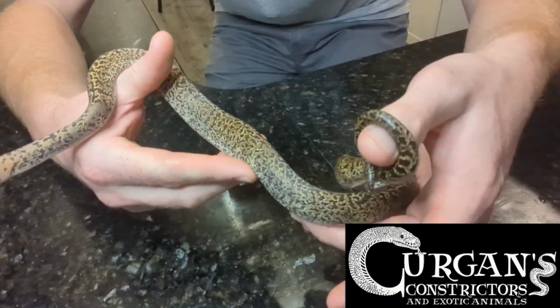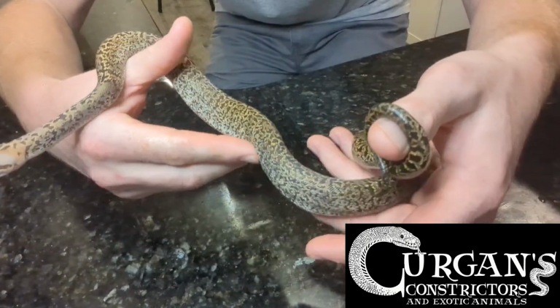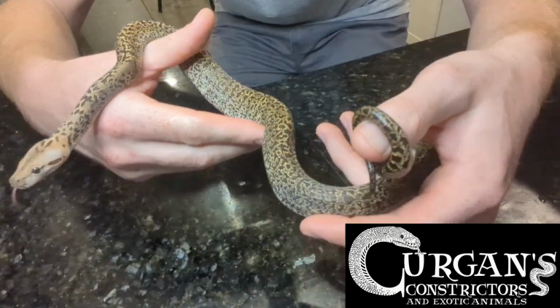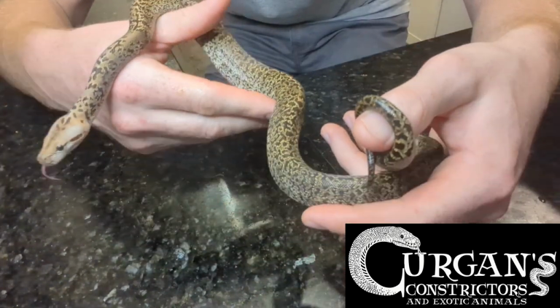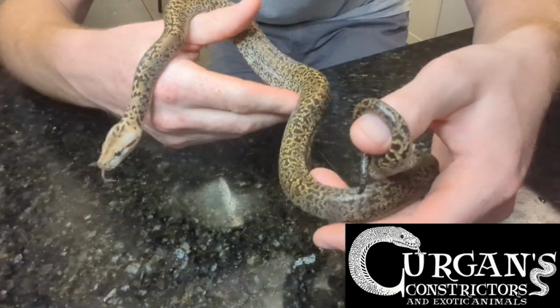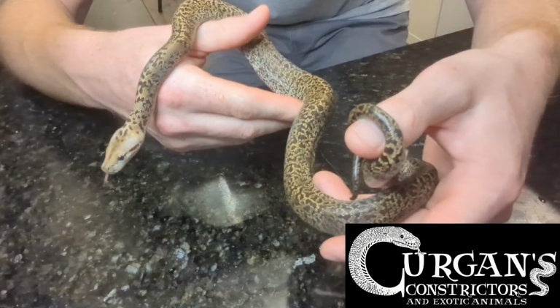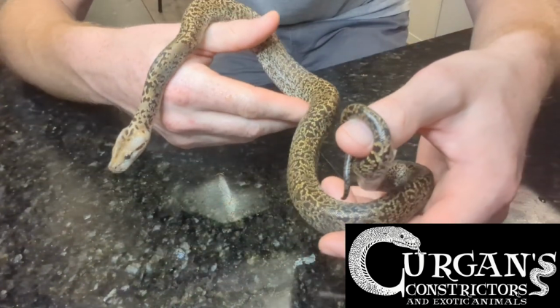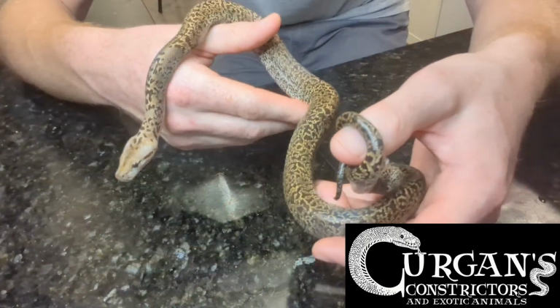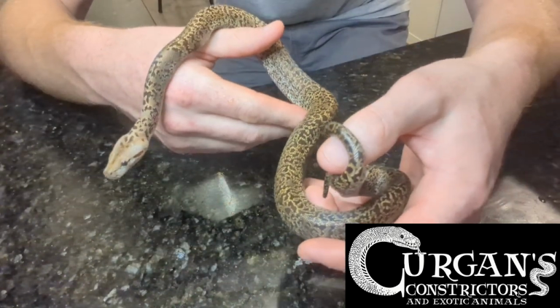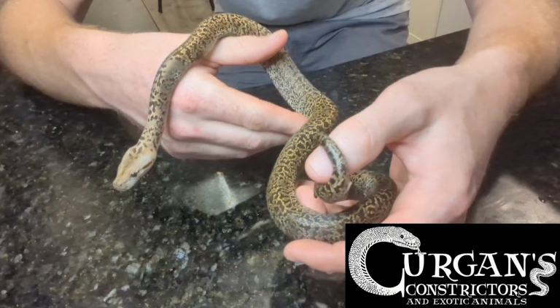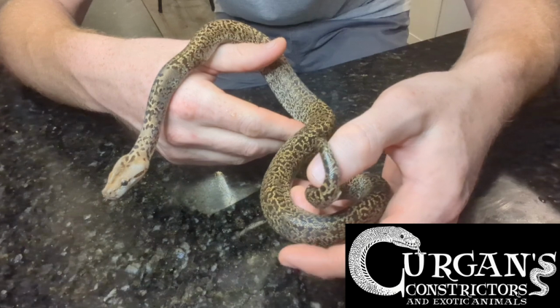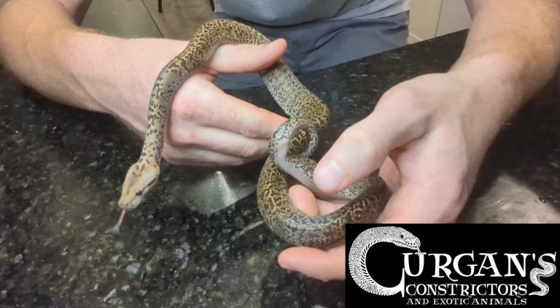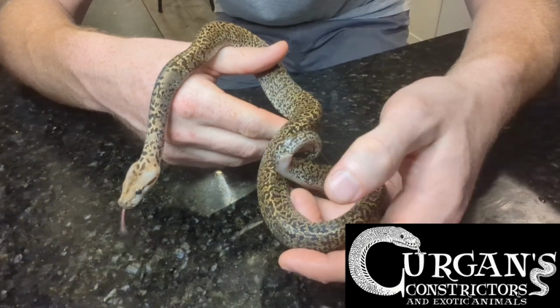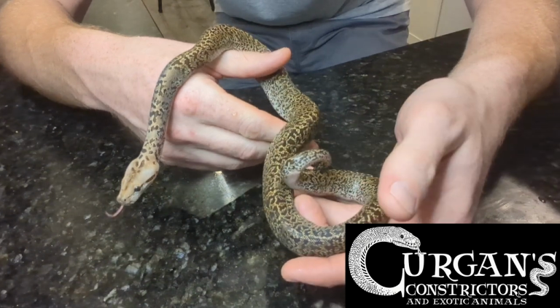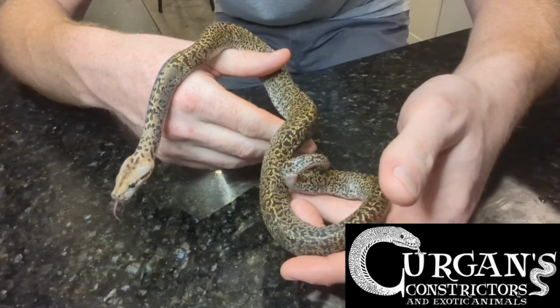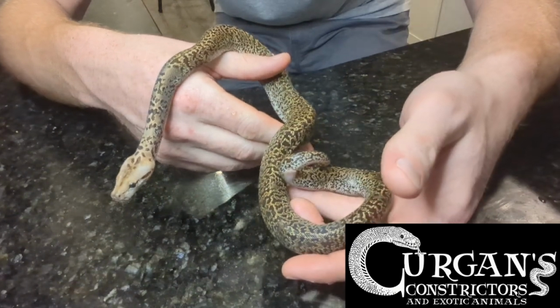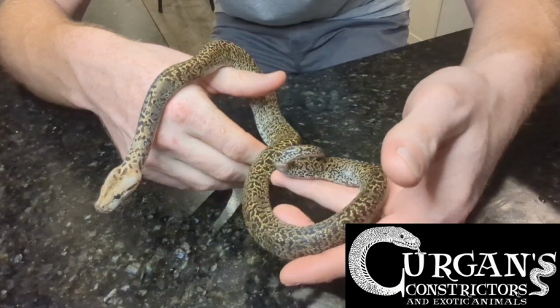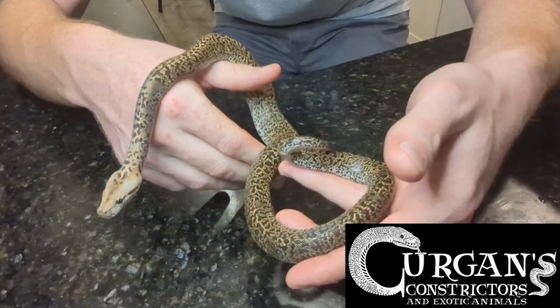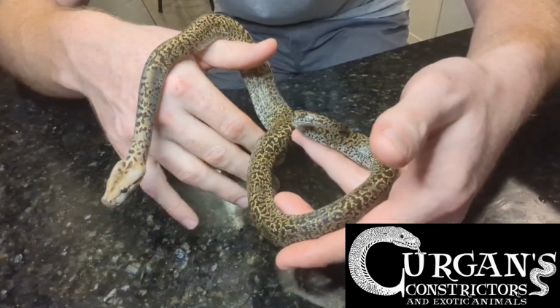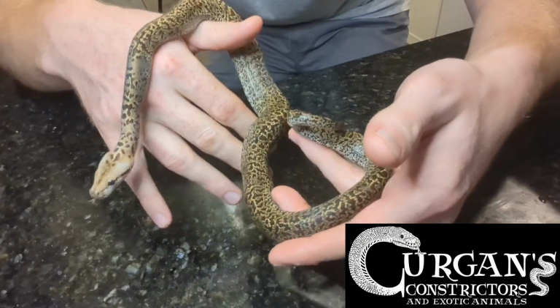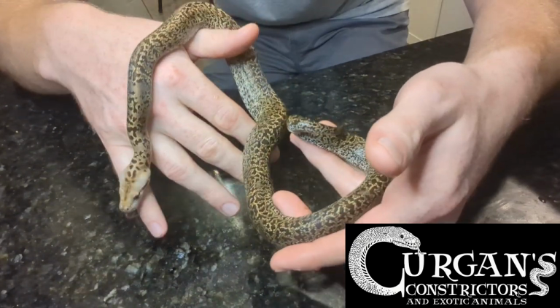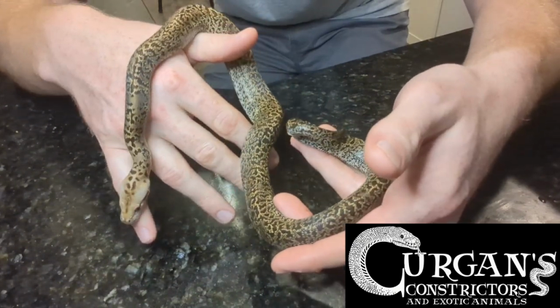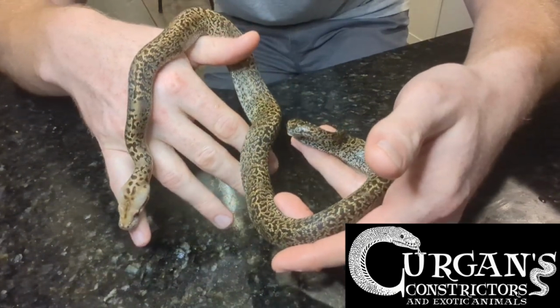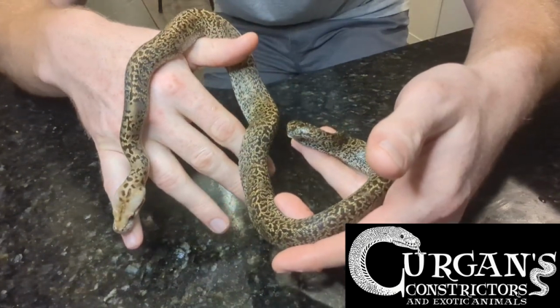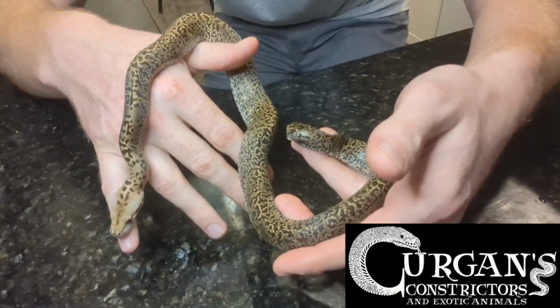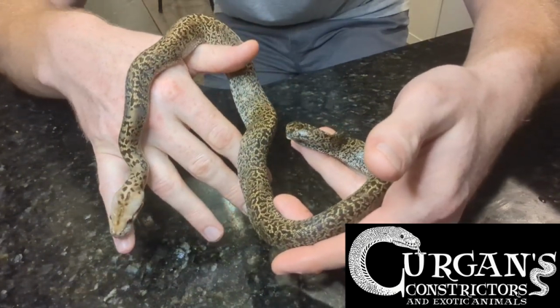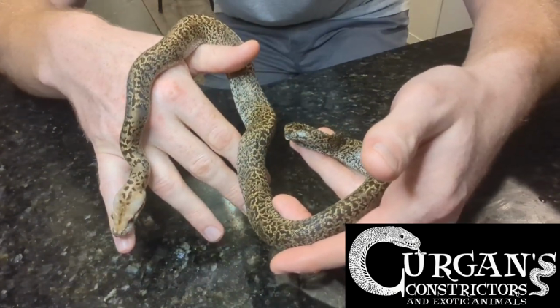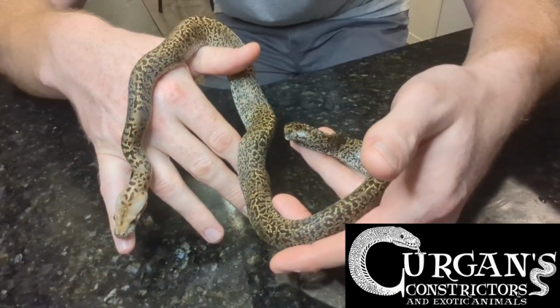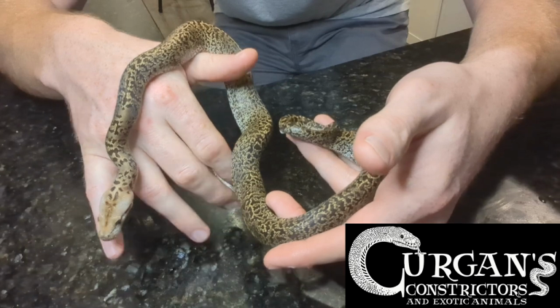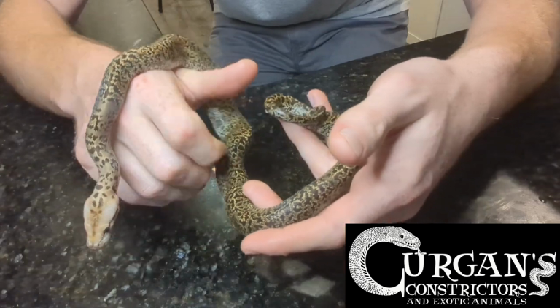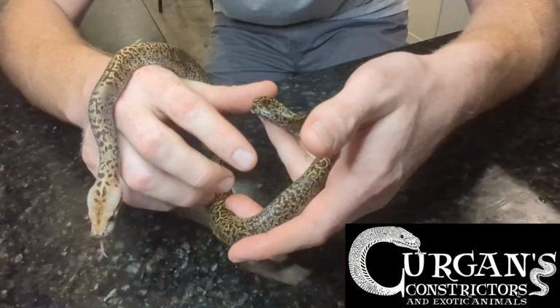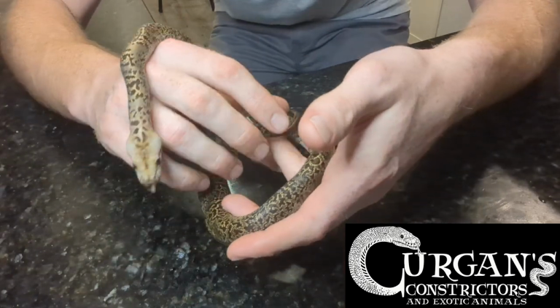If you've never done this before, you really want to be careful. You can harm the snake if you apply too much pressure. This little beautiful granite male is still available, just so you guys know.